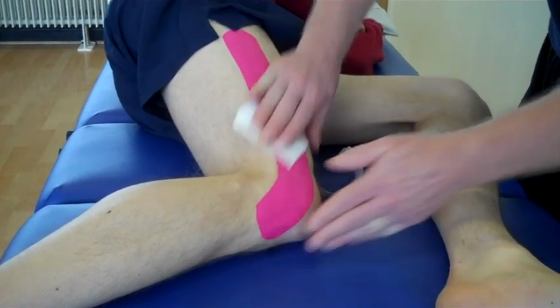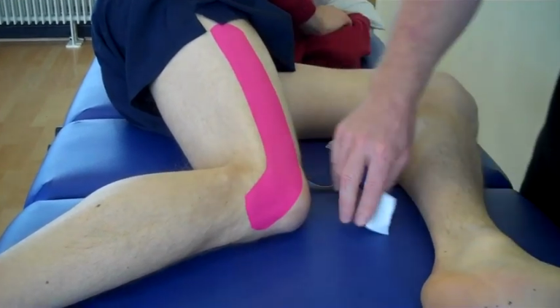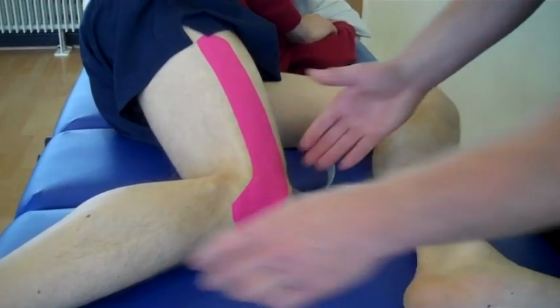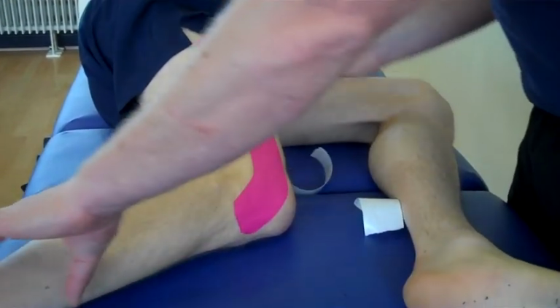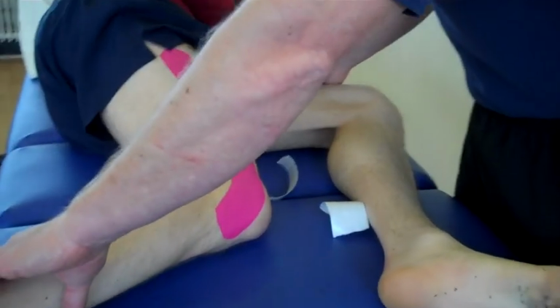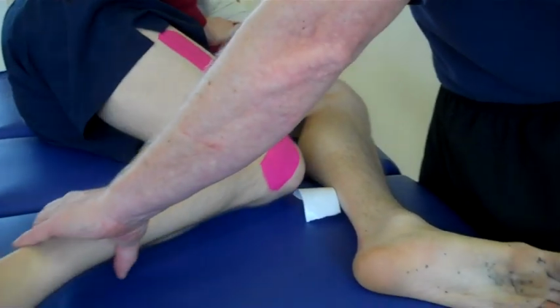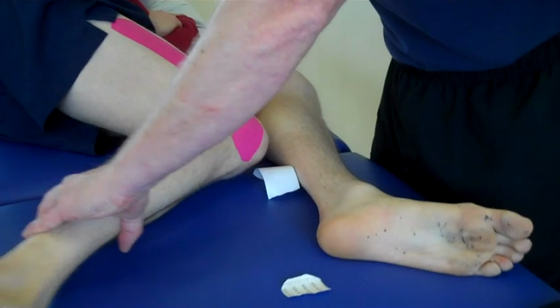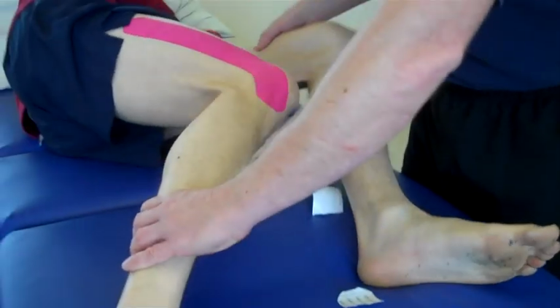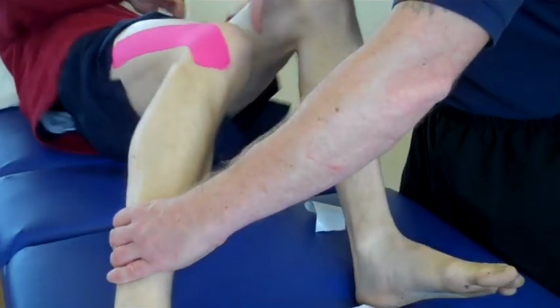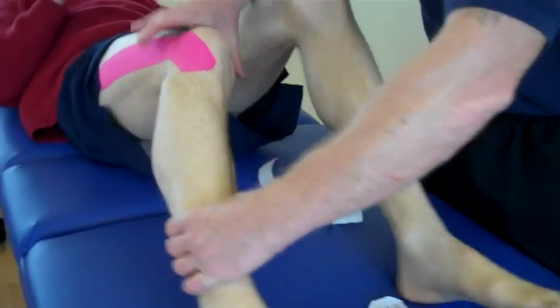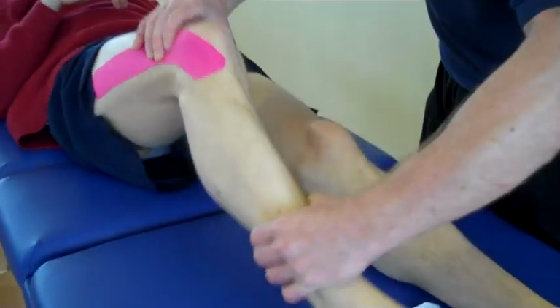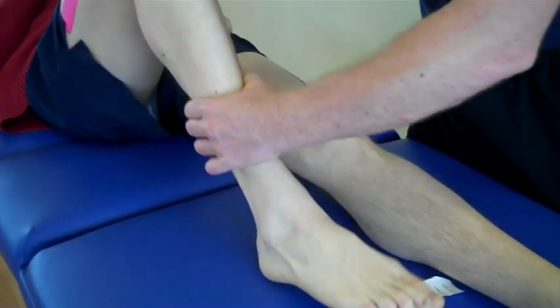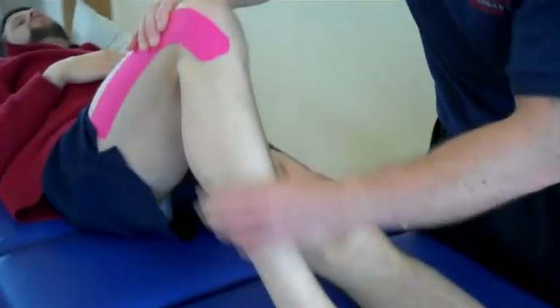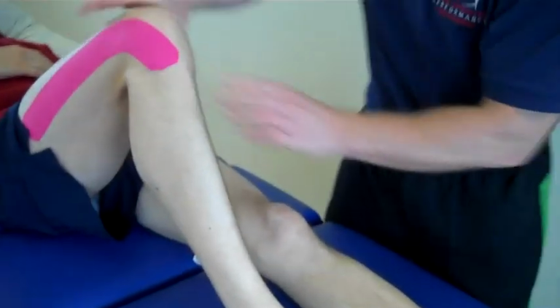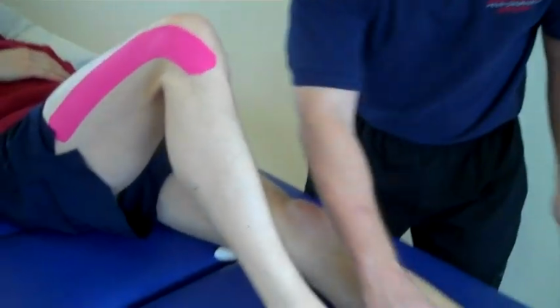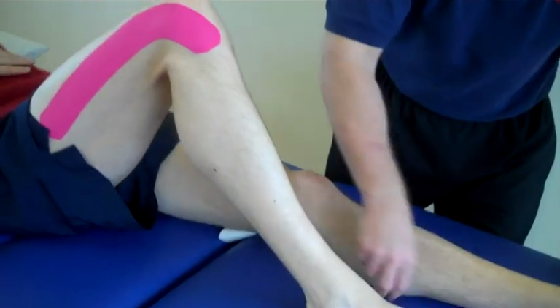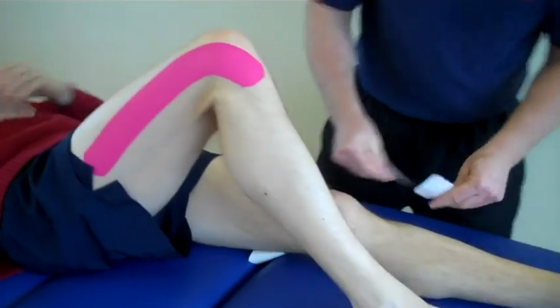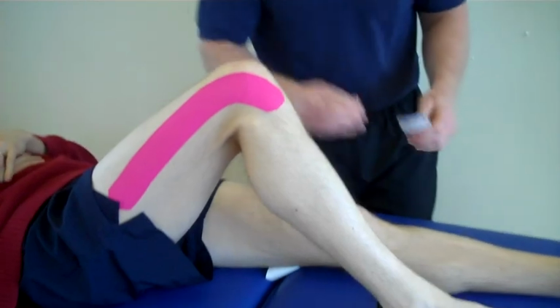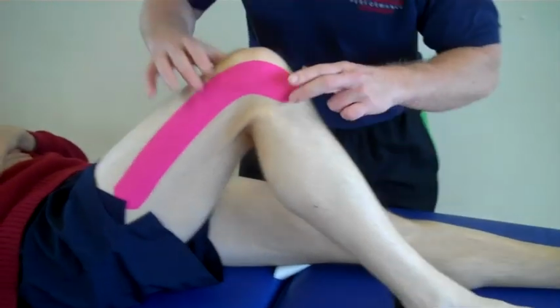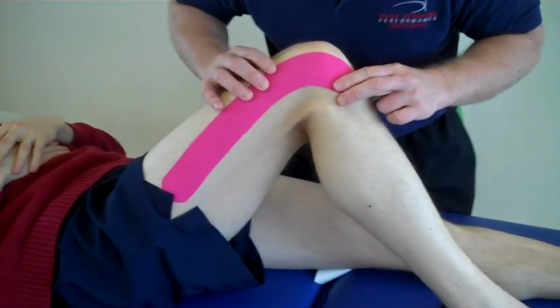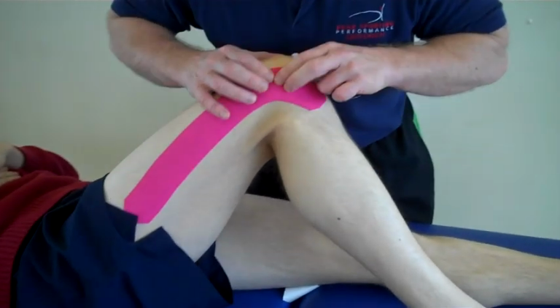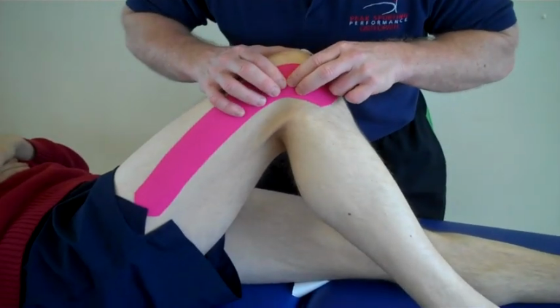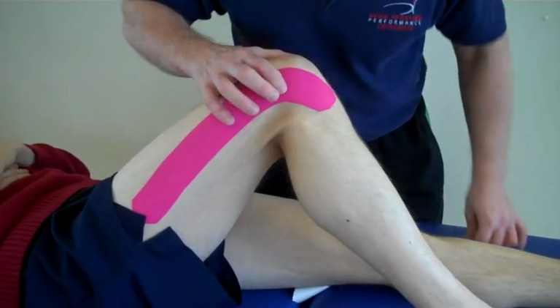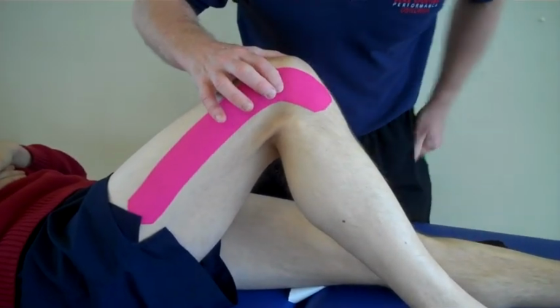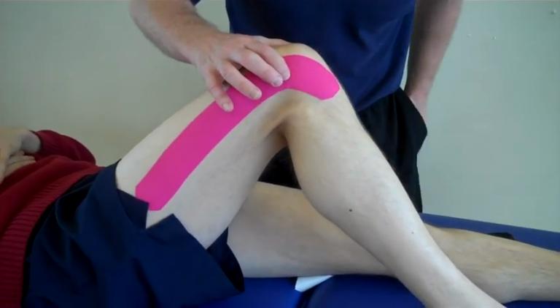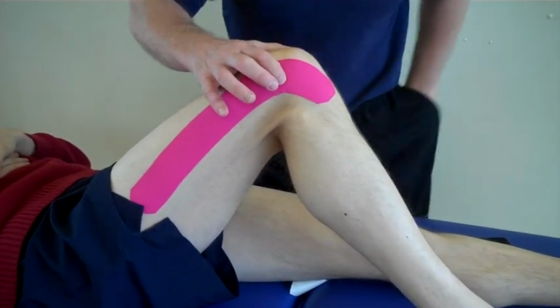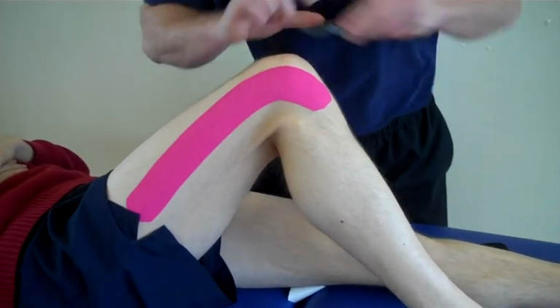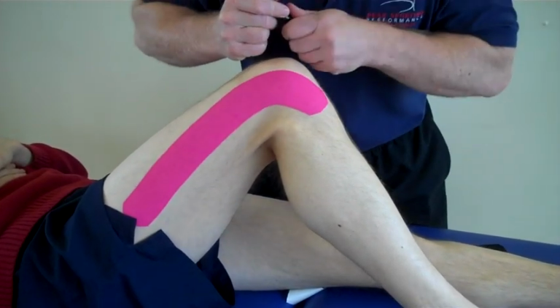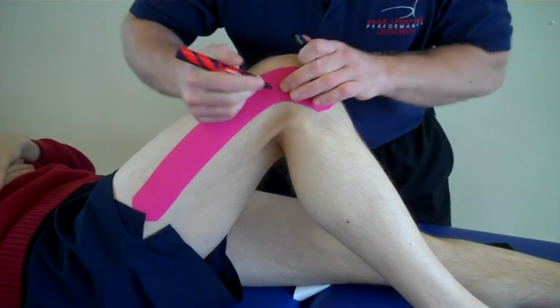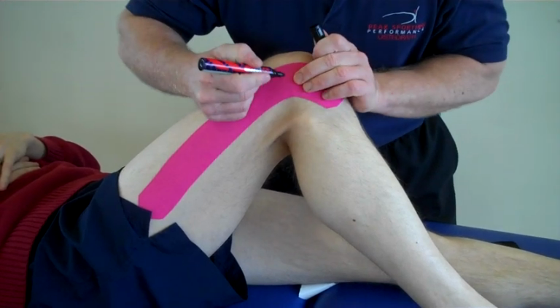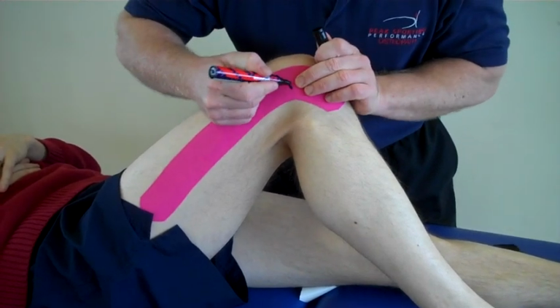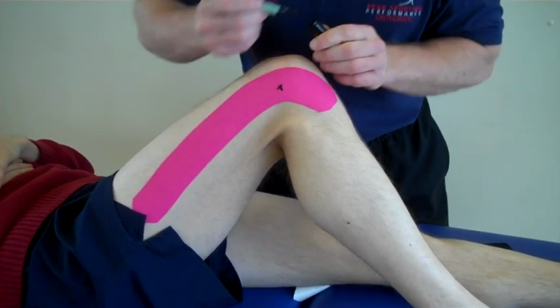Now we're going to change the angle — so have the patient lying back with the knee bent. From this position, that area will be where the pain is located, just around here.